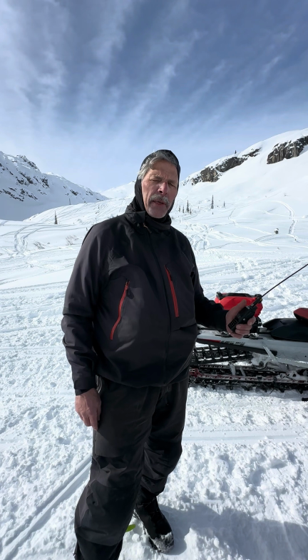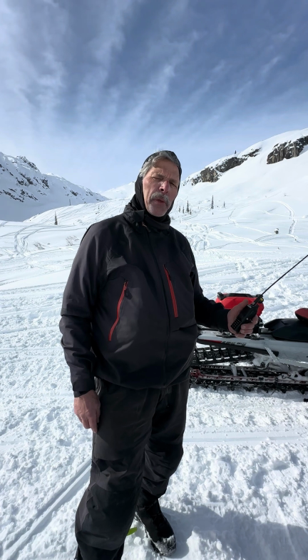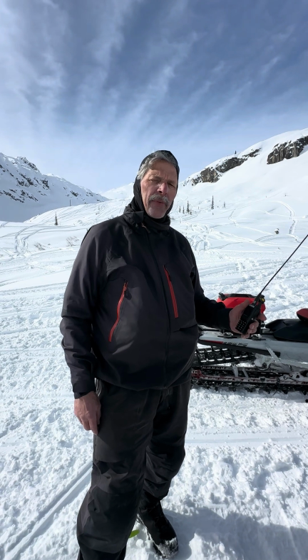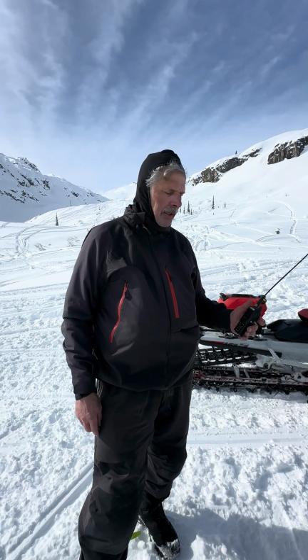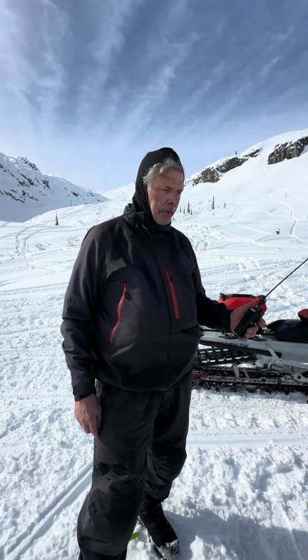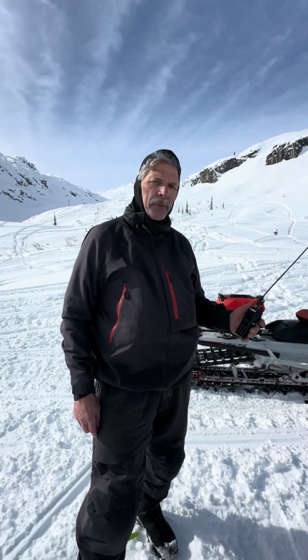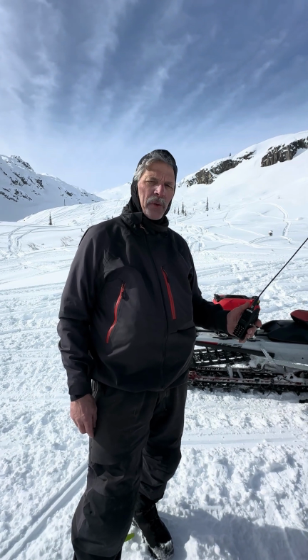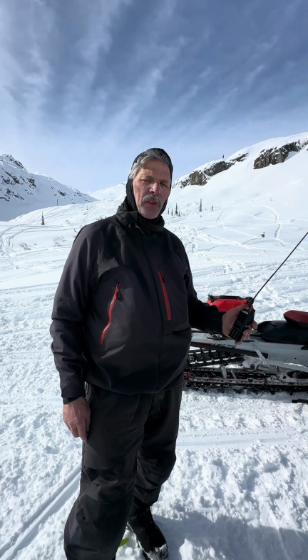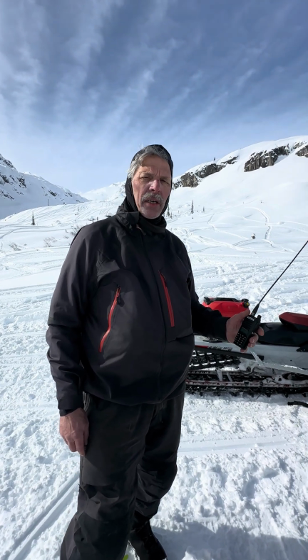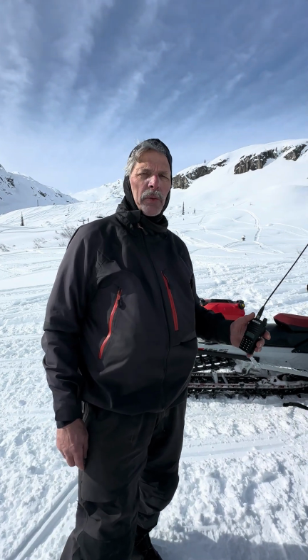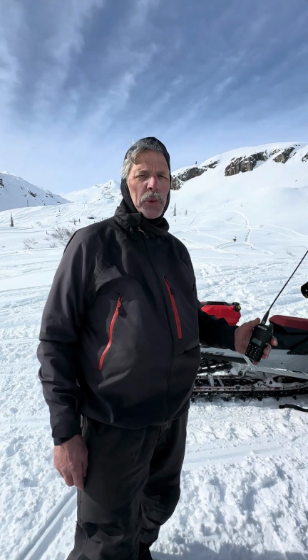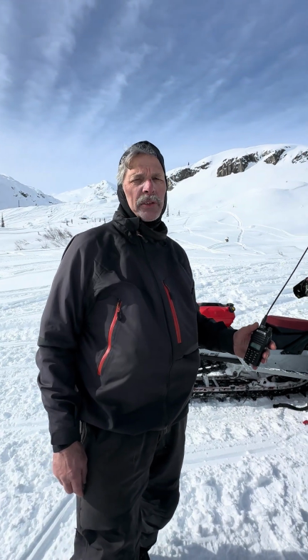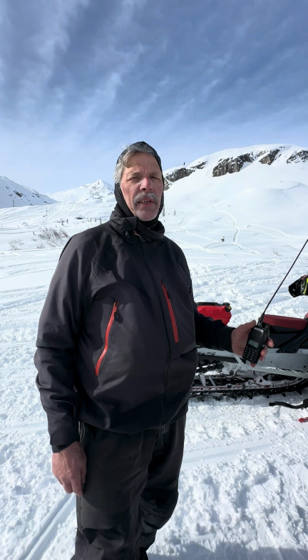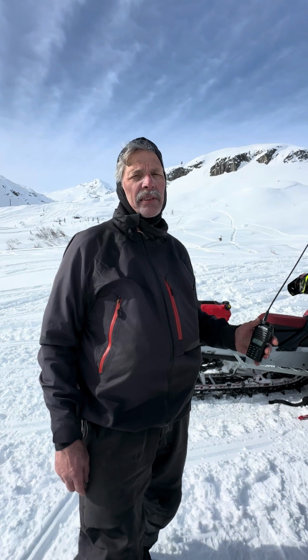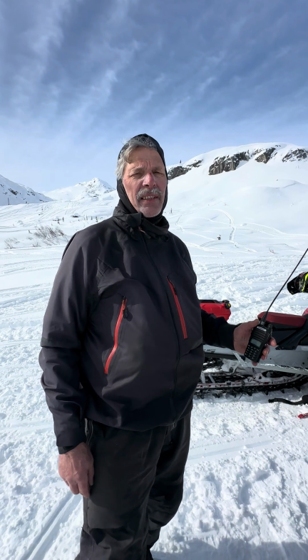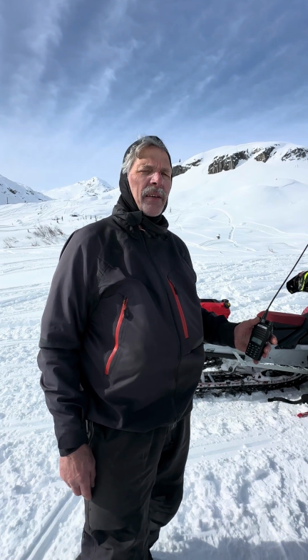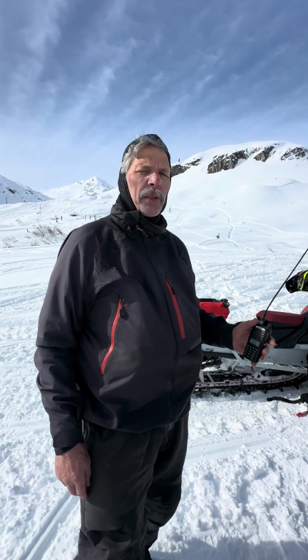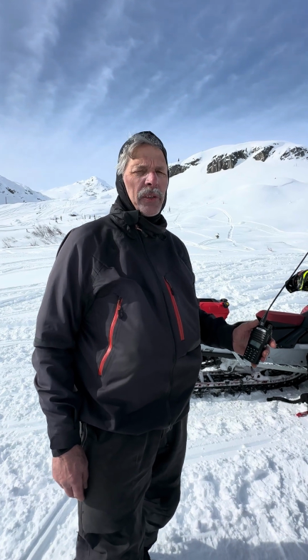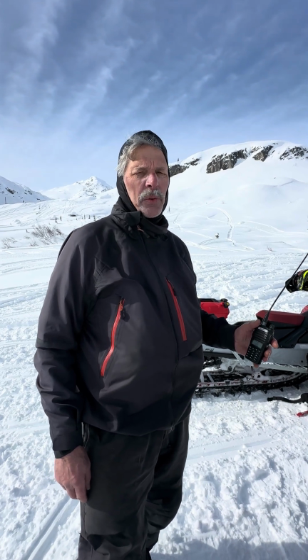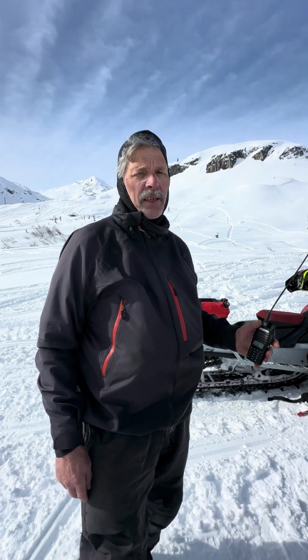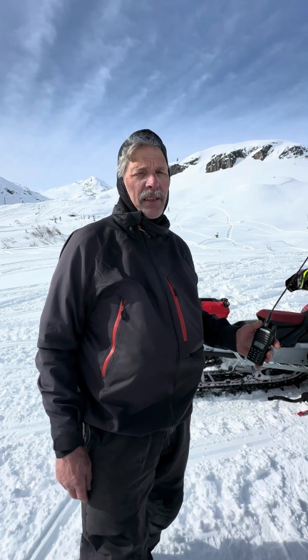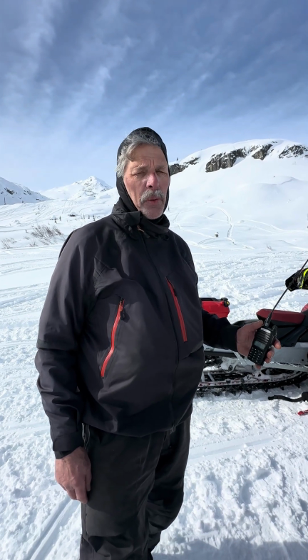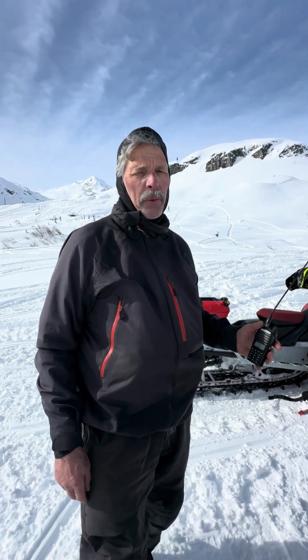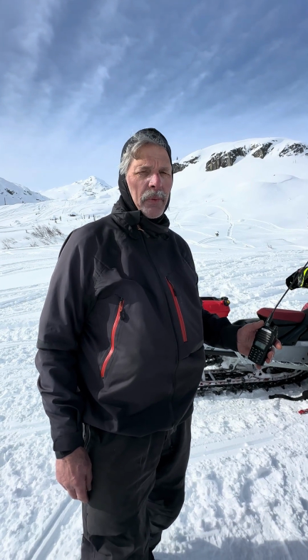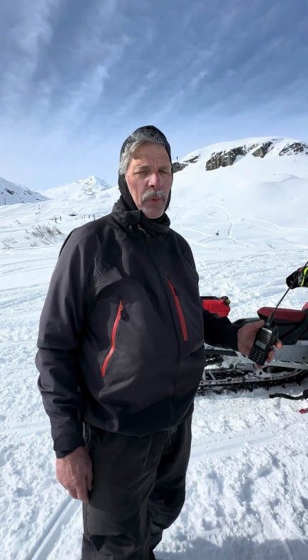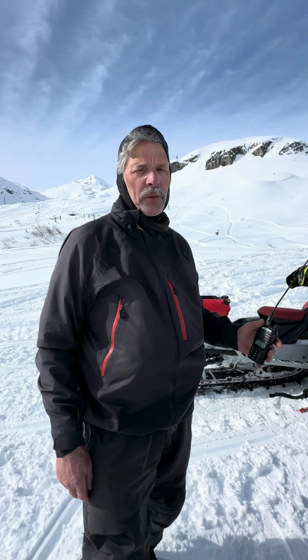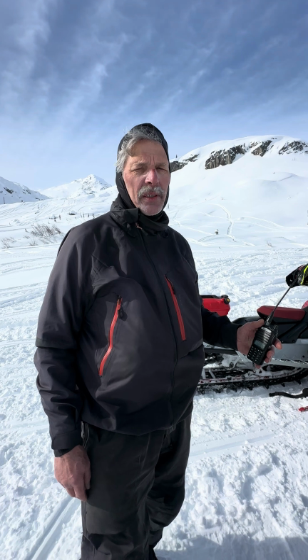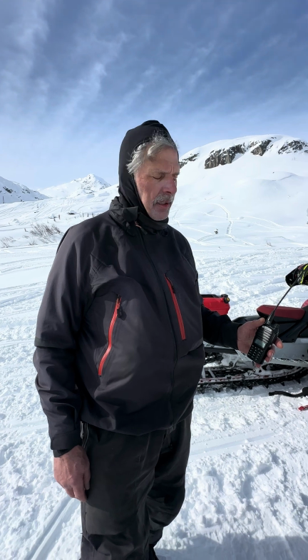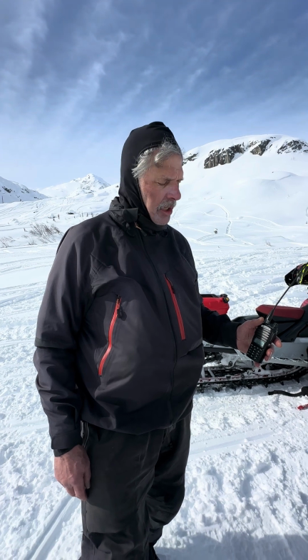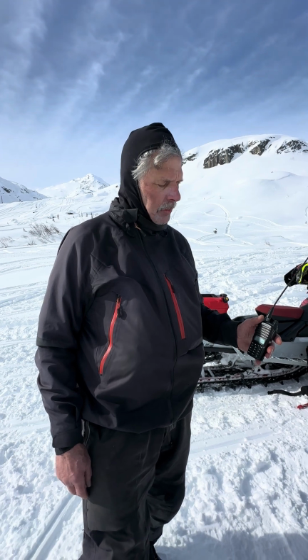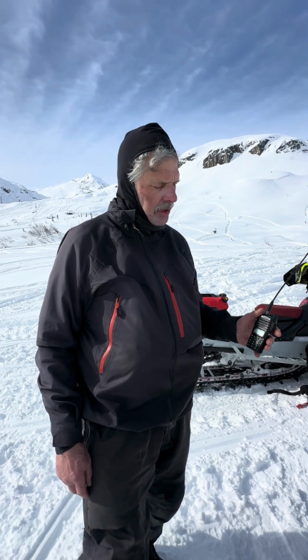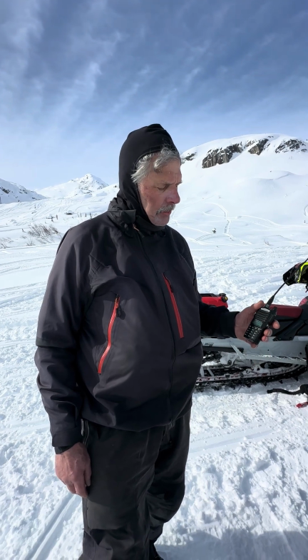Hey, Mason with Baofeng Canada. Today we're just going to talk about Squelch — what it is, why you want to know about when to use it, and how the settings work.